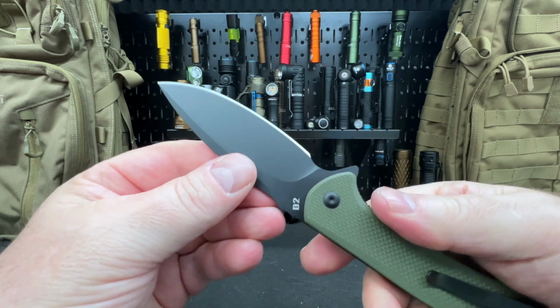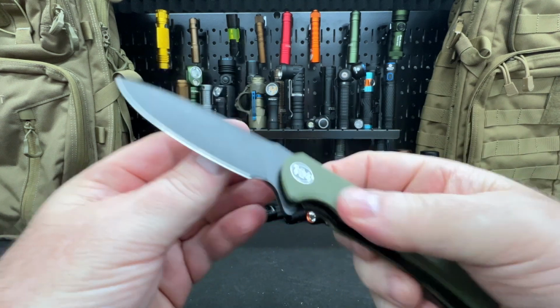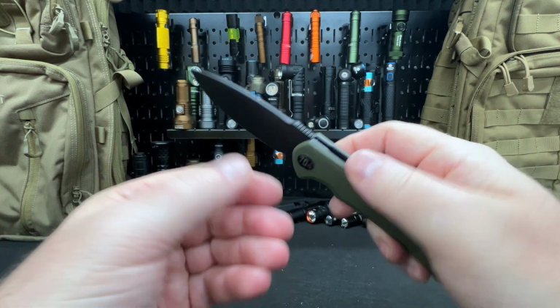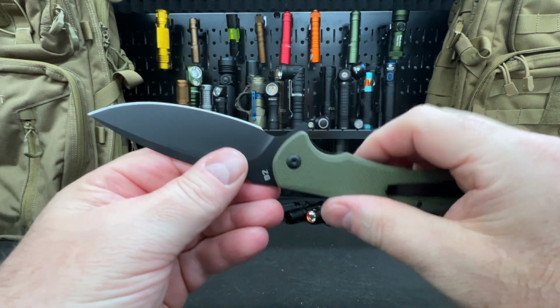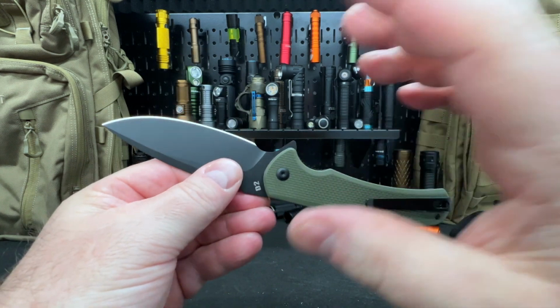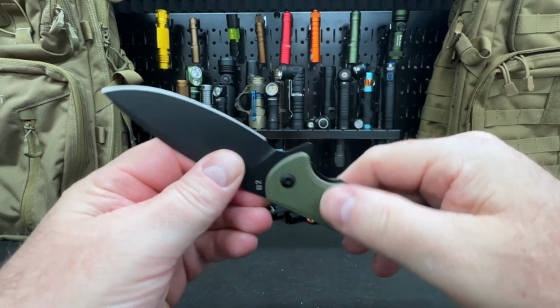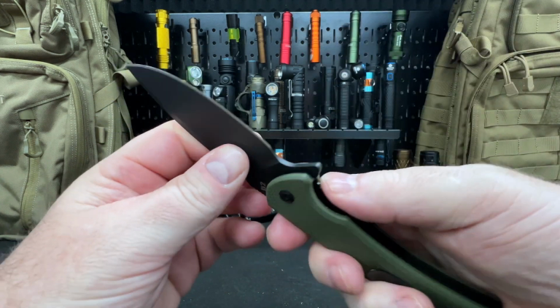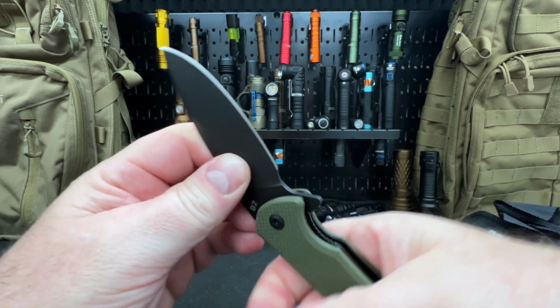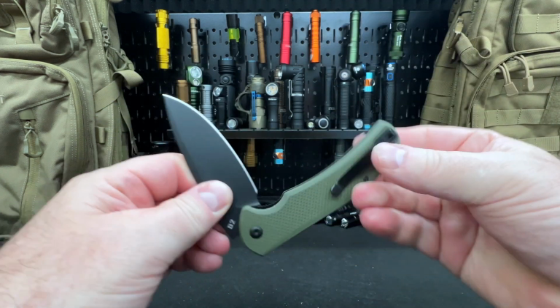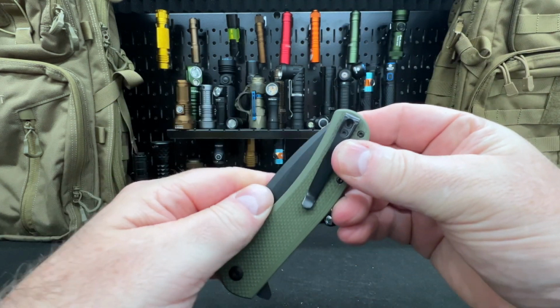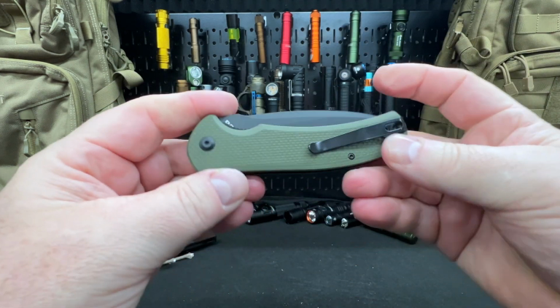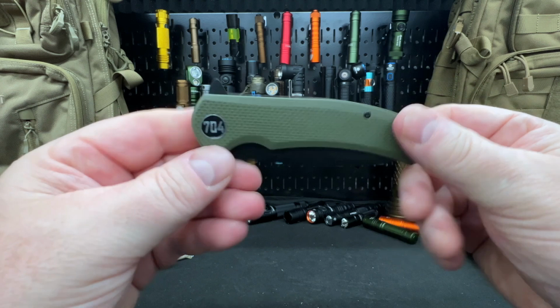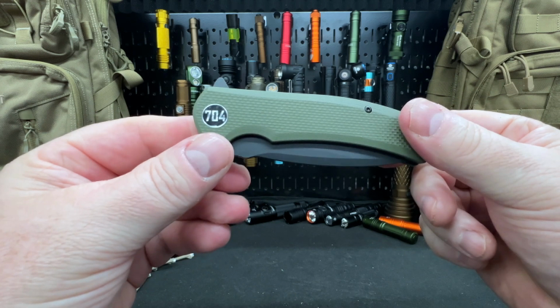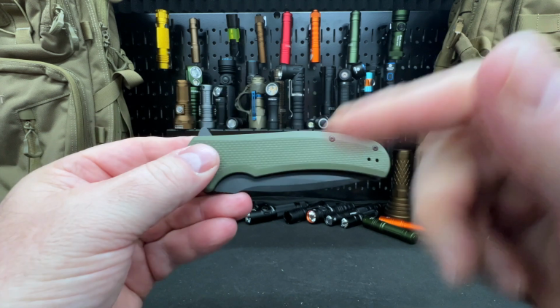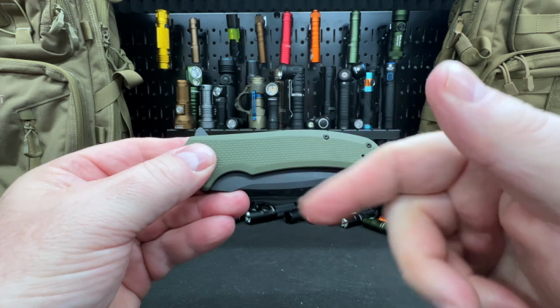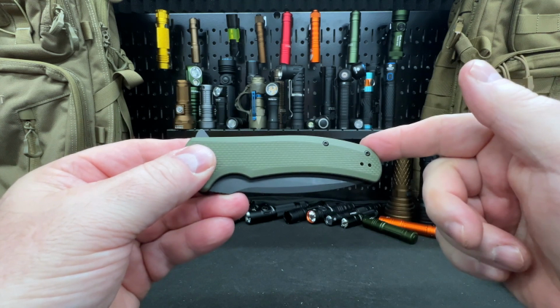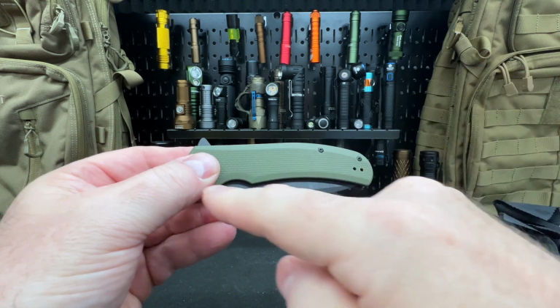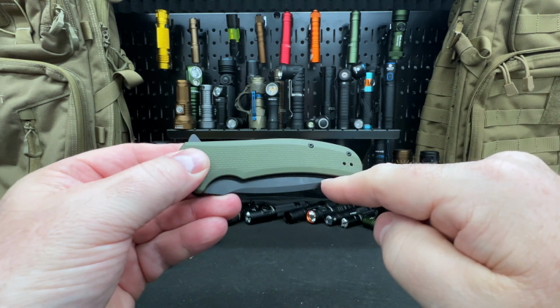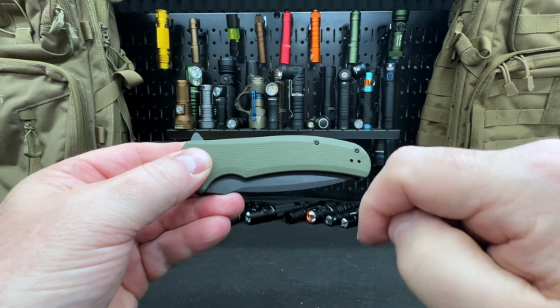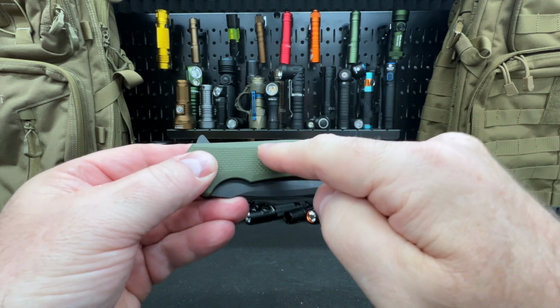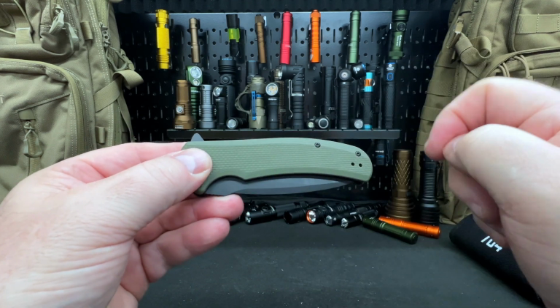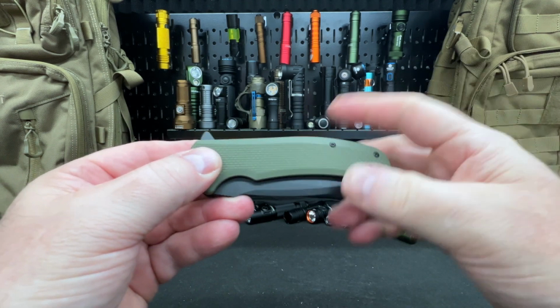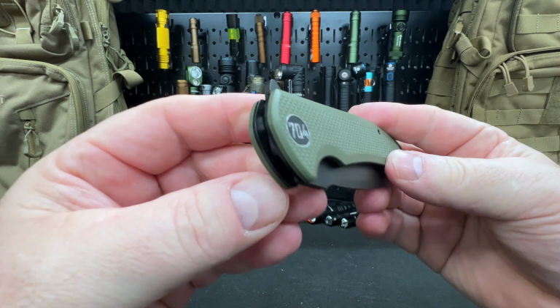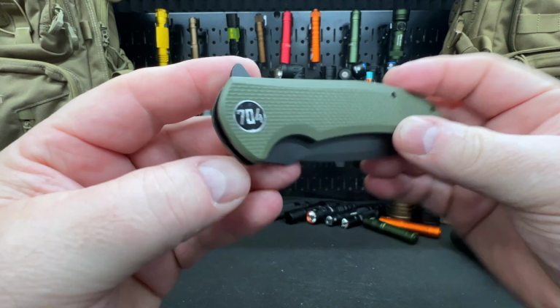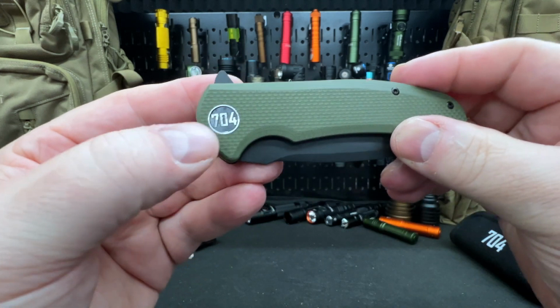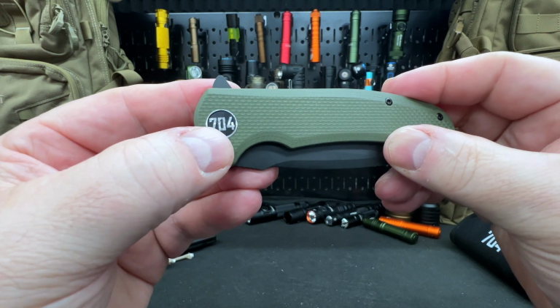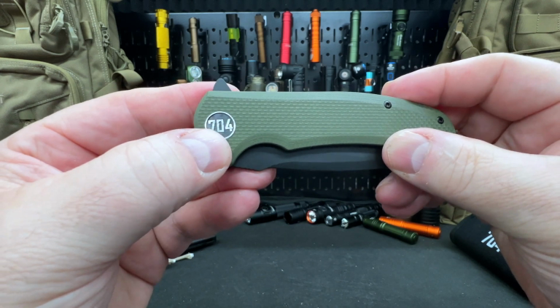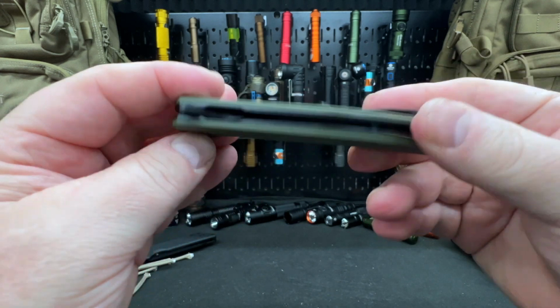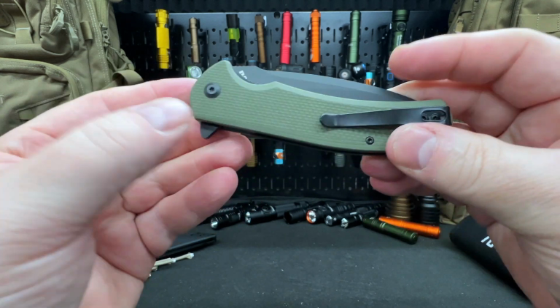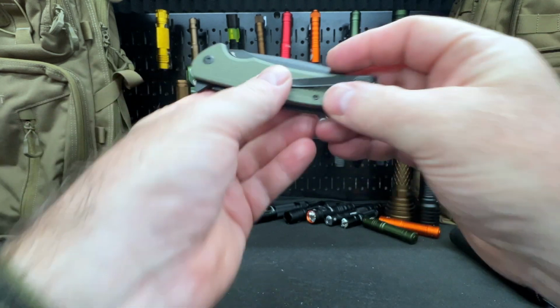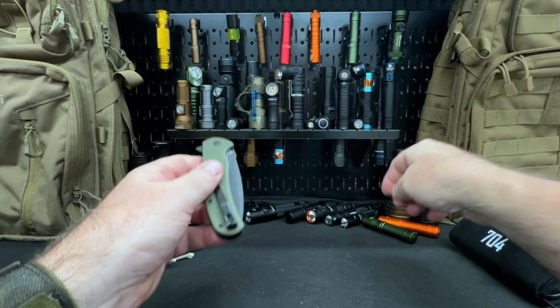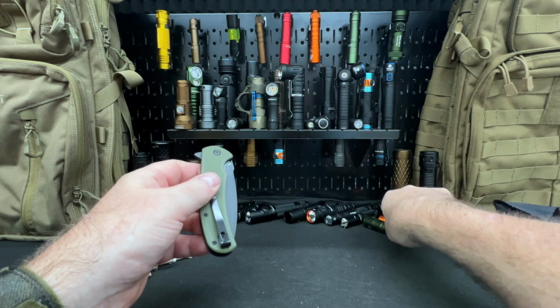These also come in black Damascus steel if you're interested, or just D2 coated for protection, with either black G10 or green G10 handles. That's the 704 logo right there.